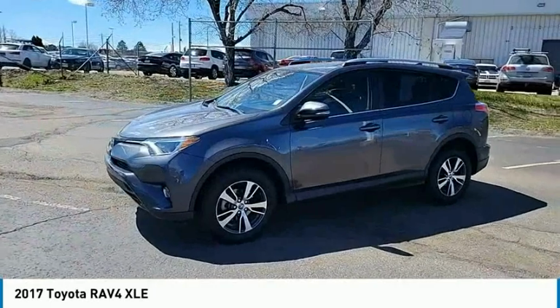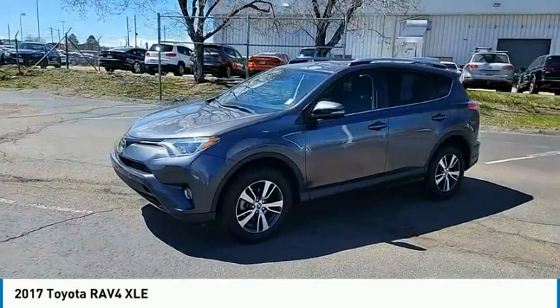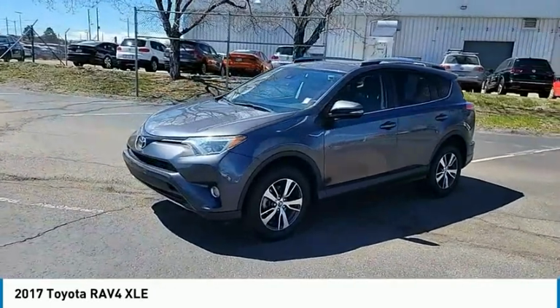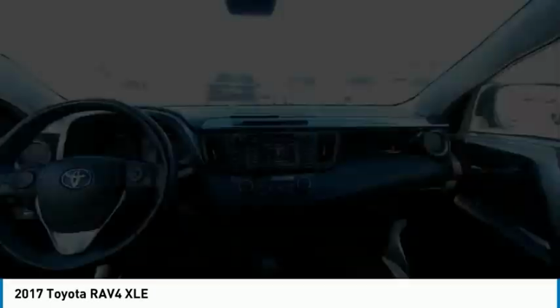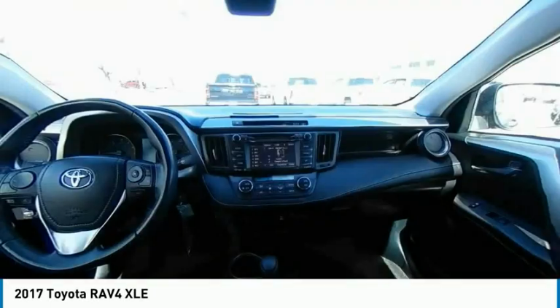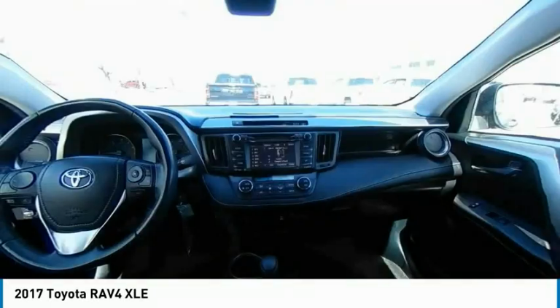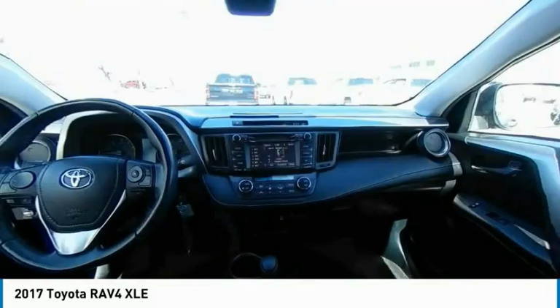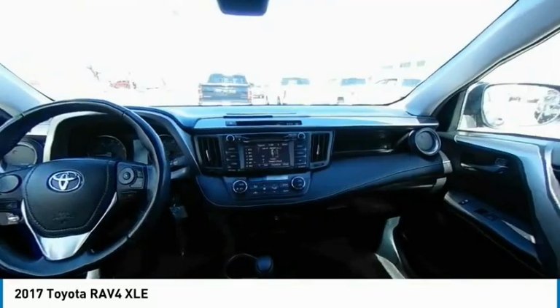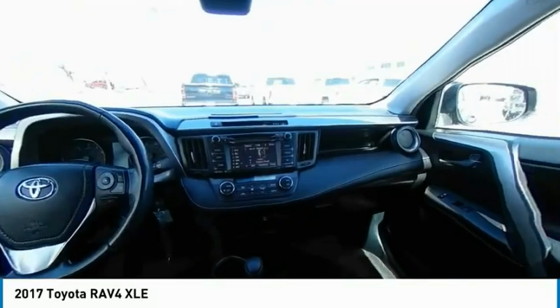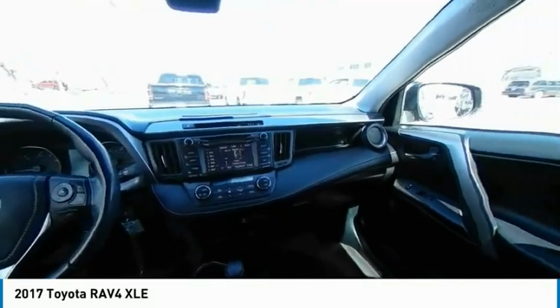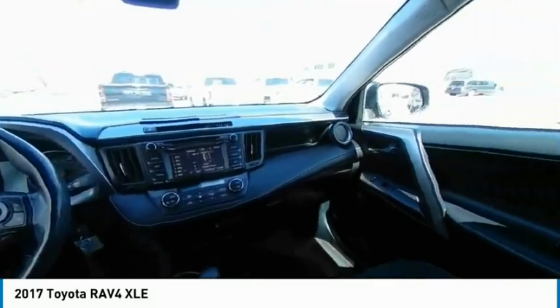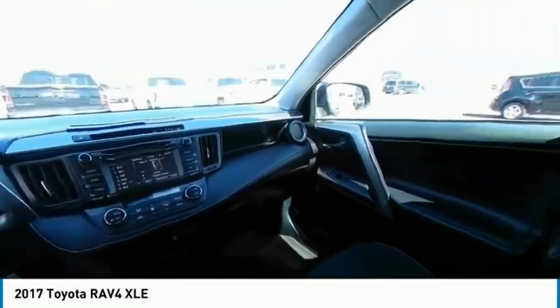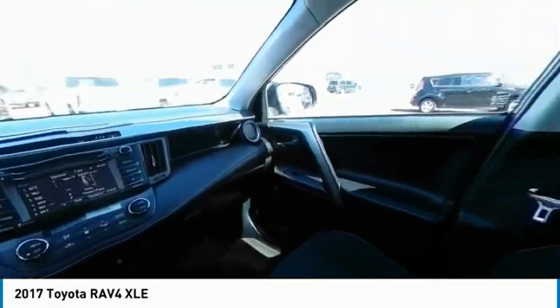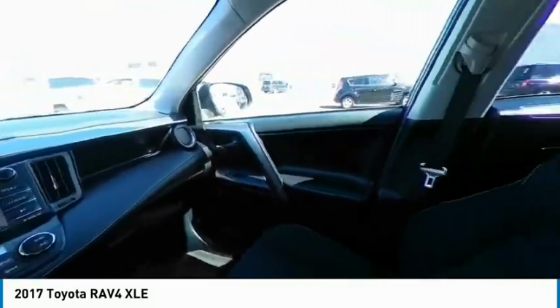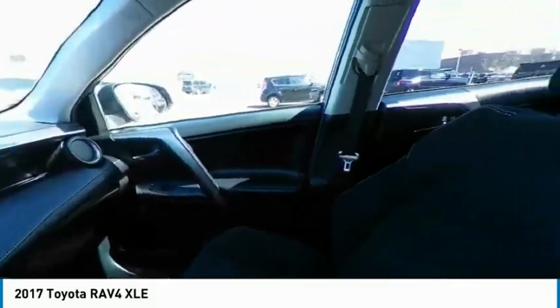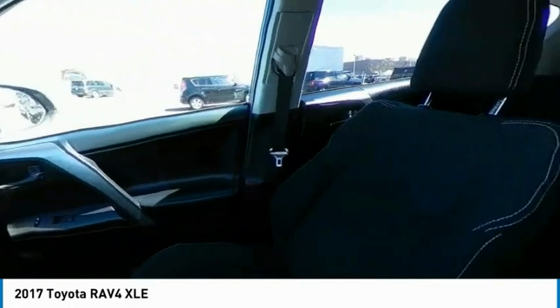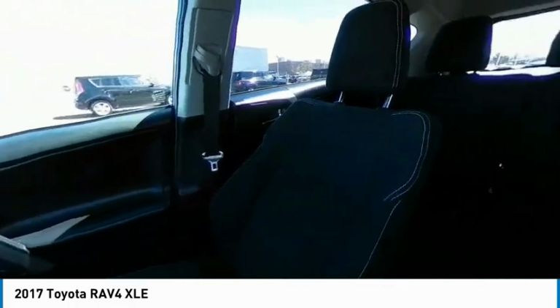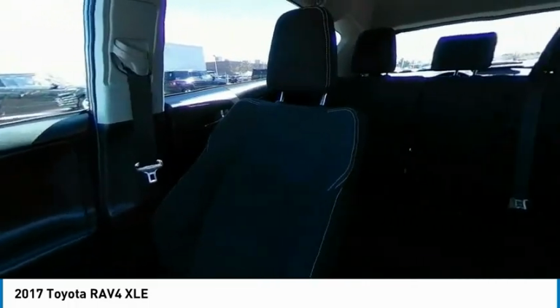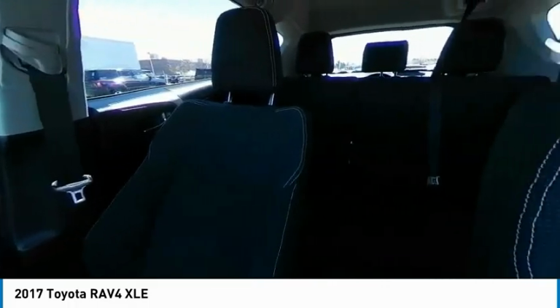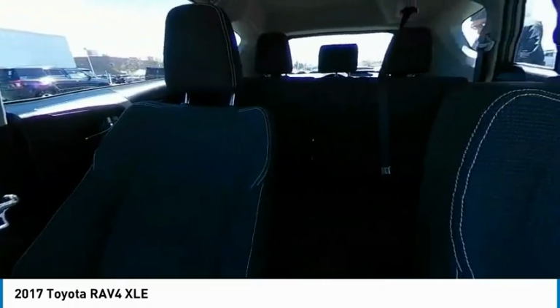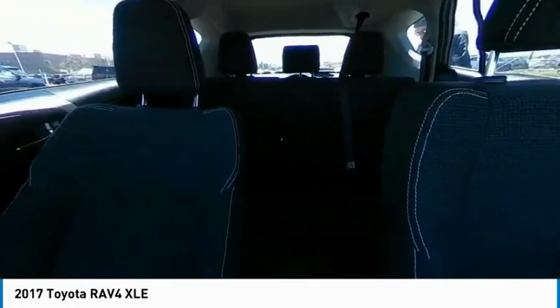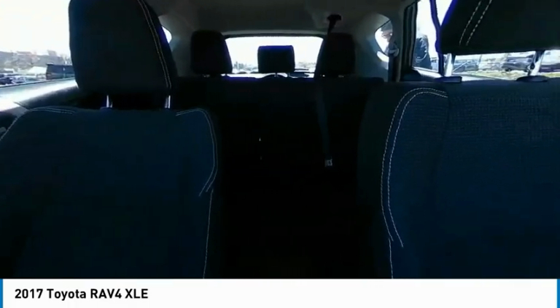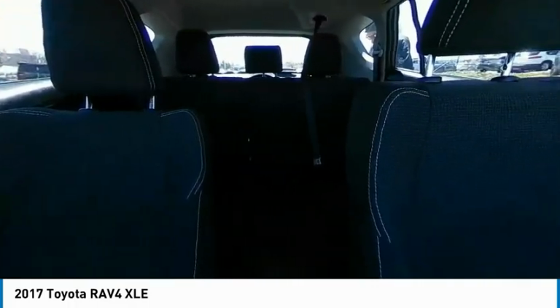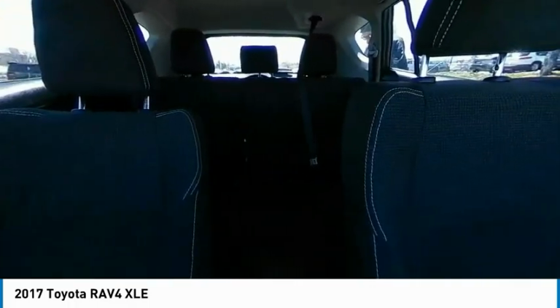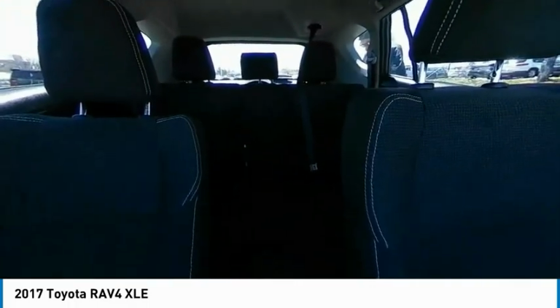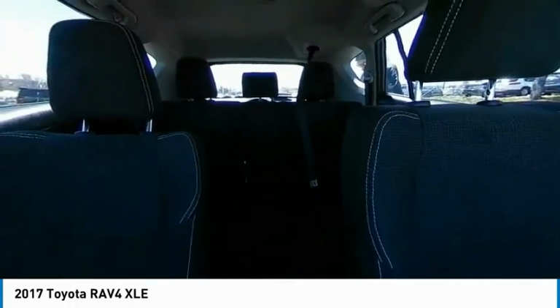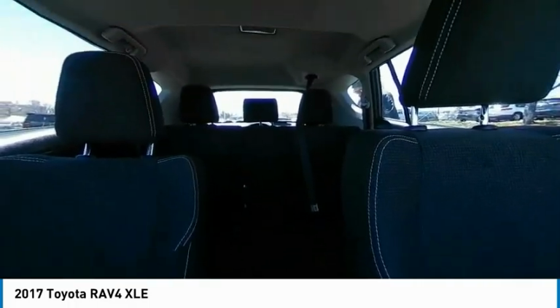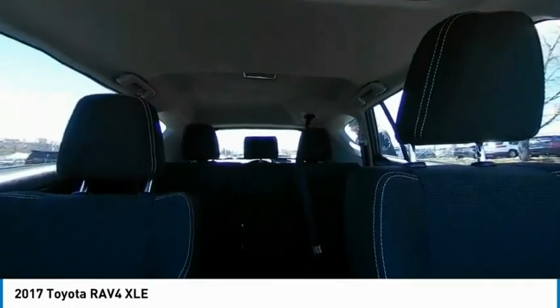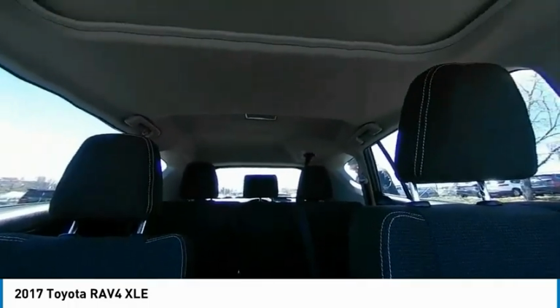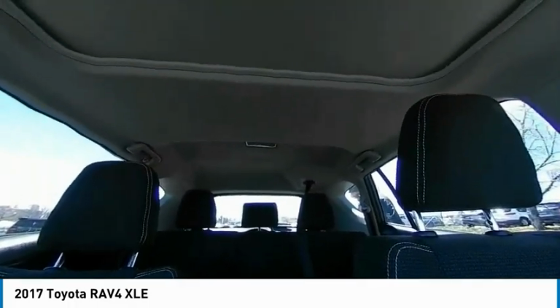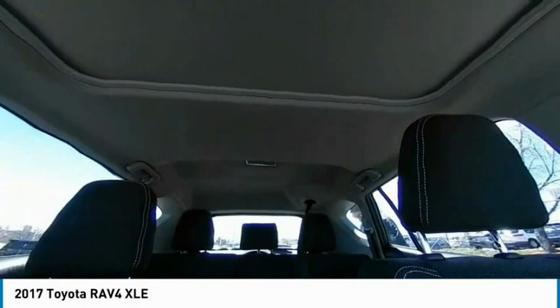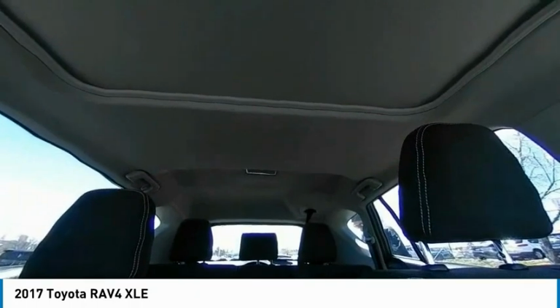This vehicle has less than 75,000 miles. Here are some of this vehicle's great options: tire pressure monitor, all-wheel drive, electronic stability control, heated mirrors.